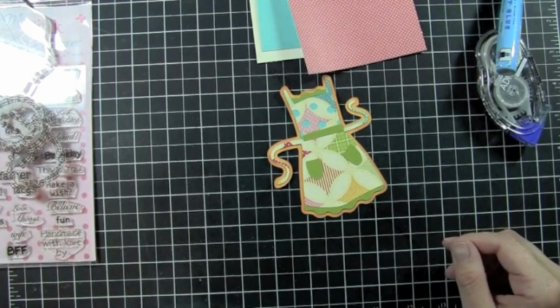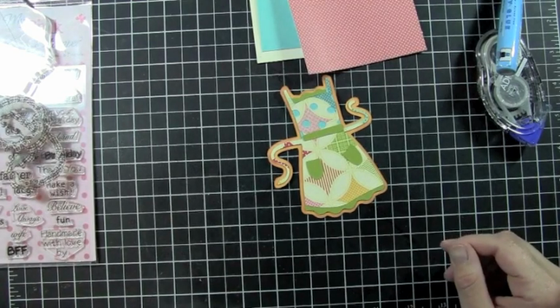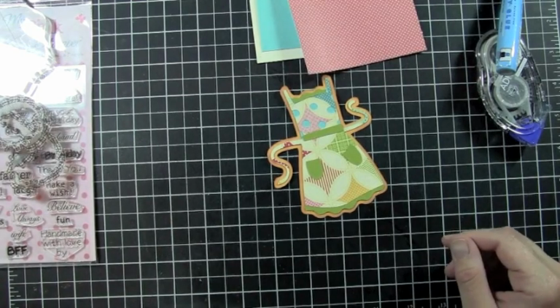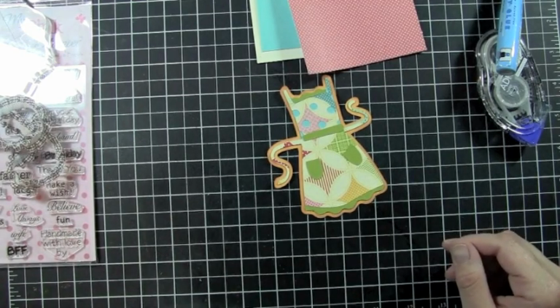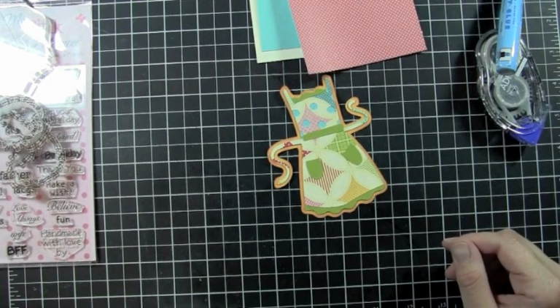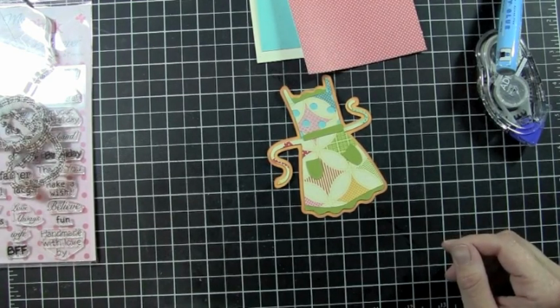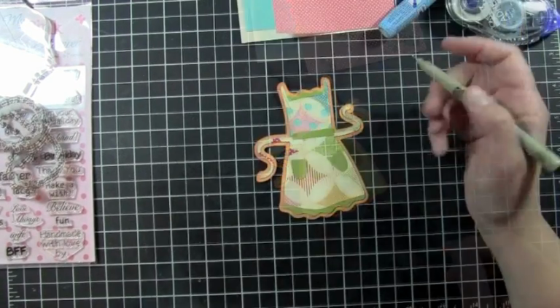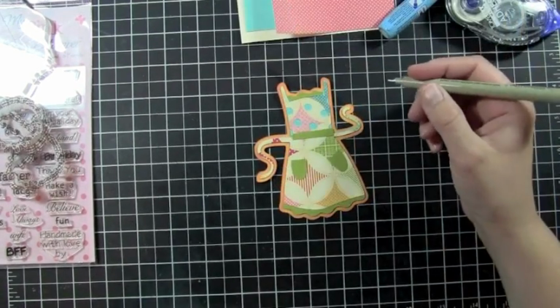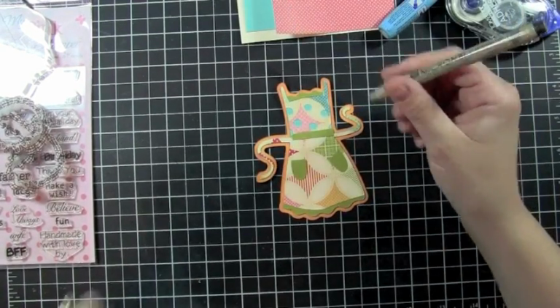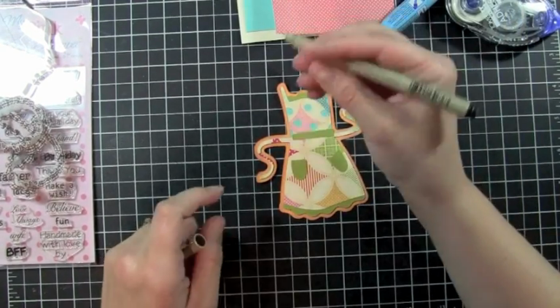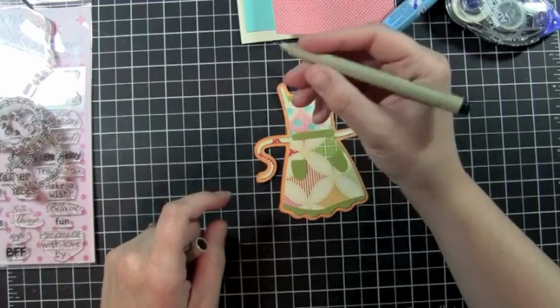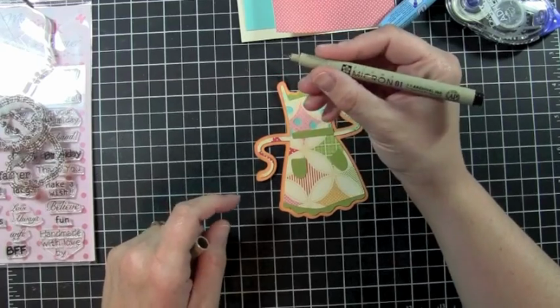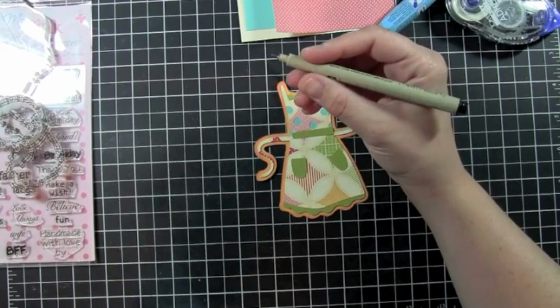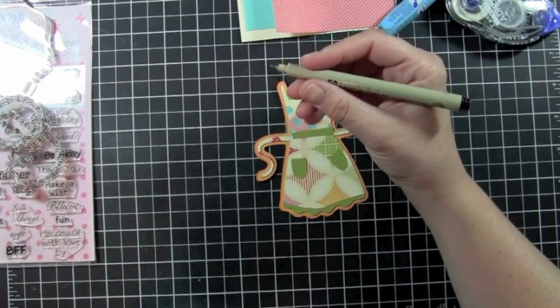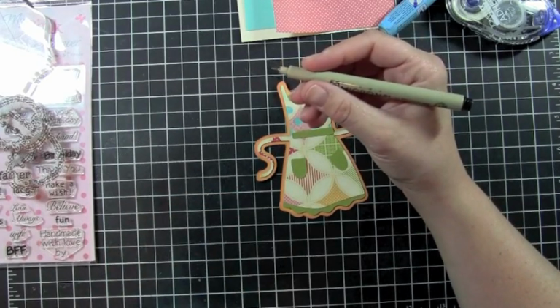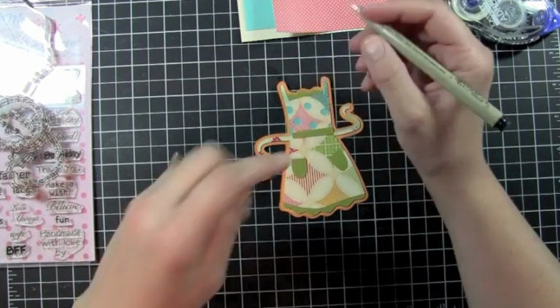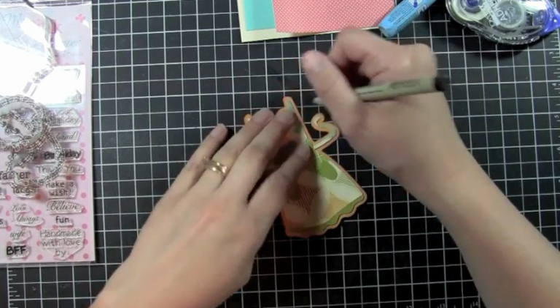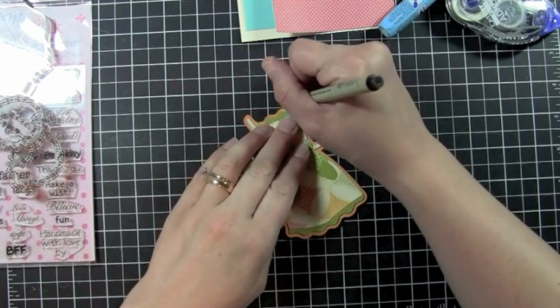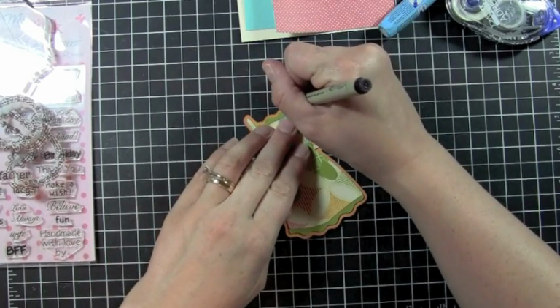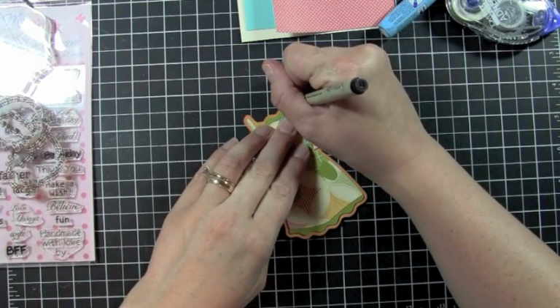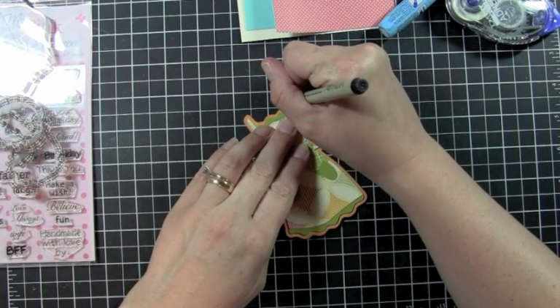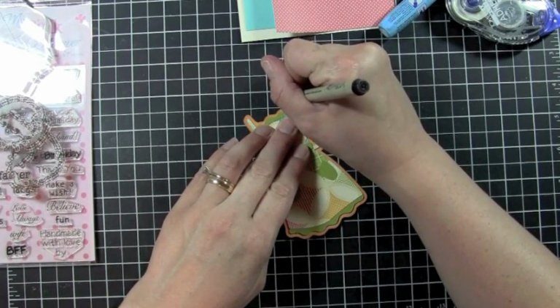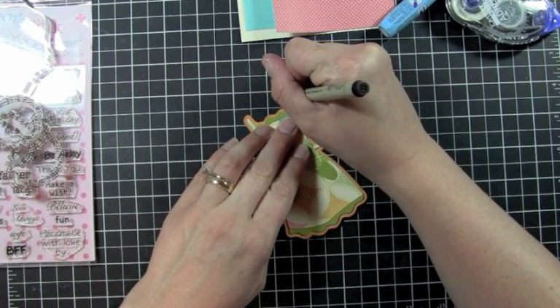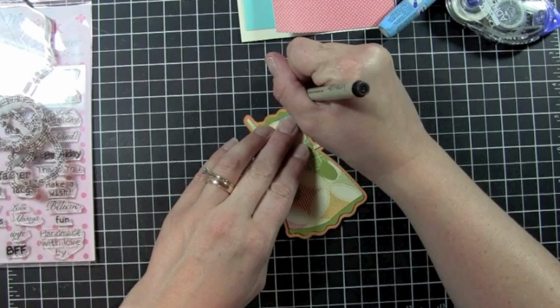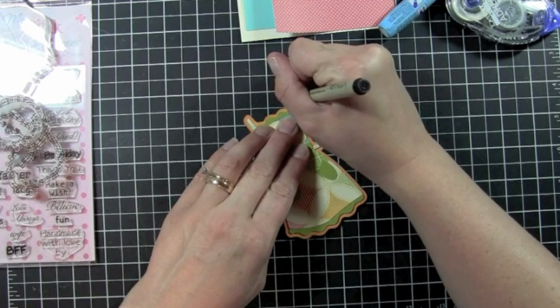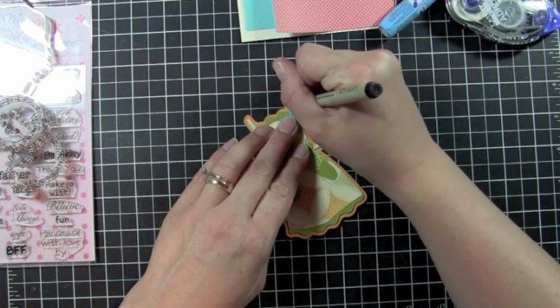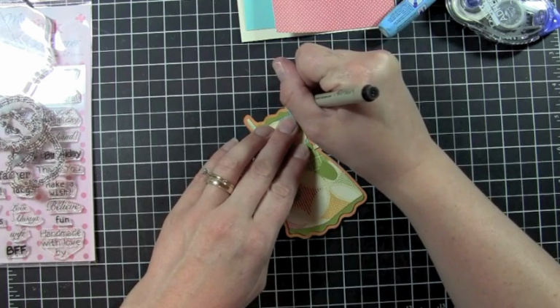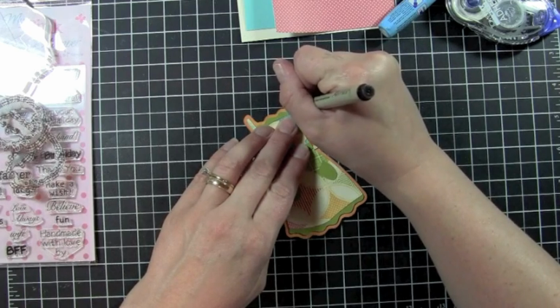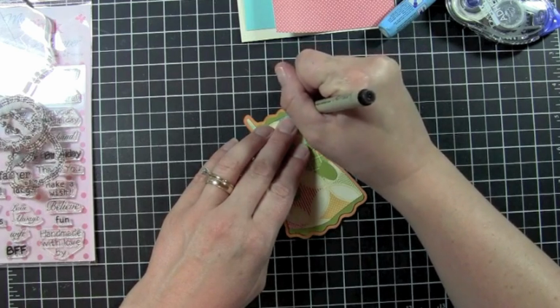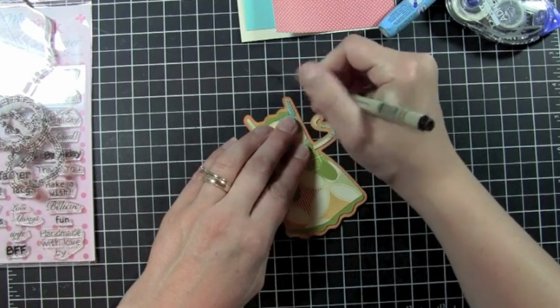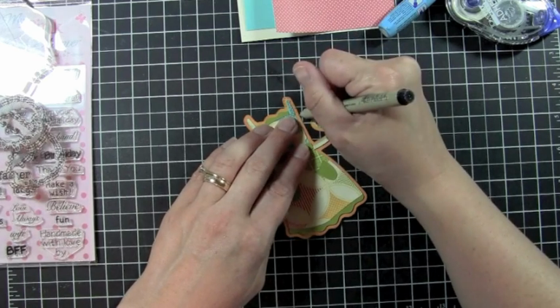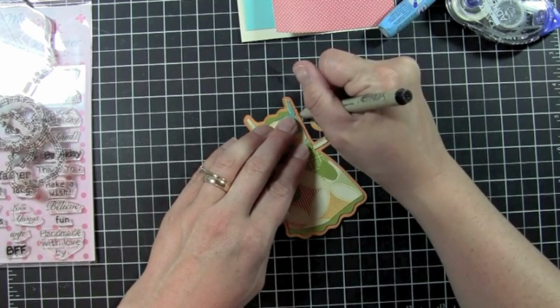So the next thing I'm going to do is pull out my fine tip archival ink pen, and I'm just going to create some stitching lines right around my apron here.